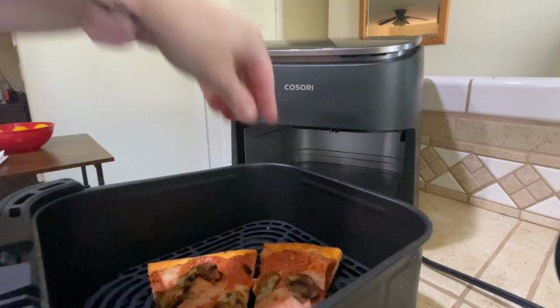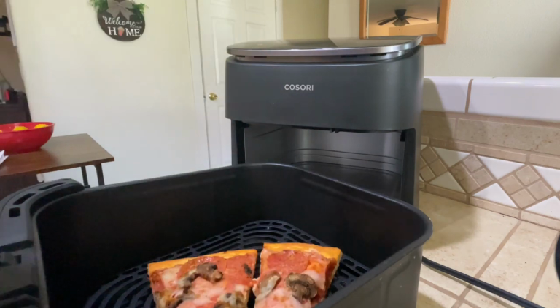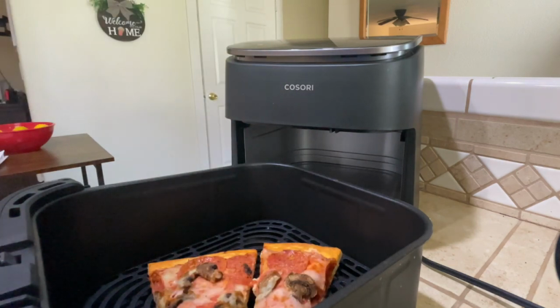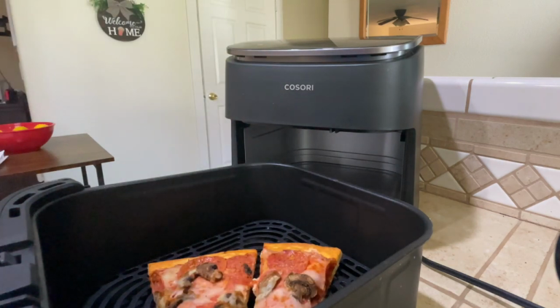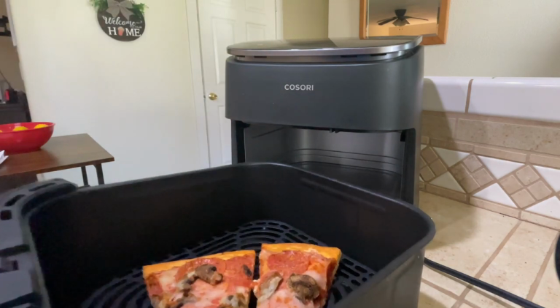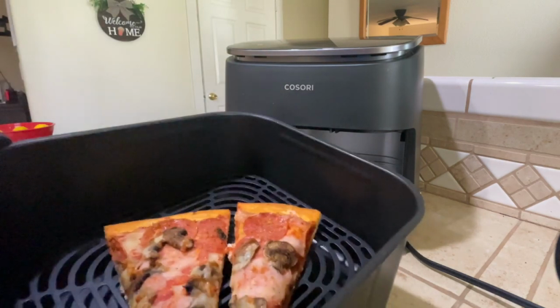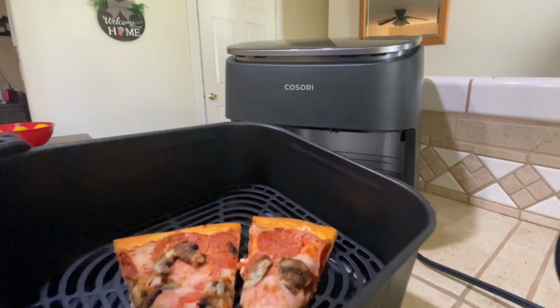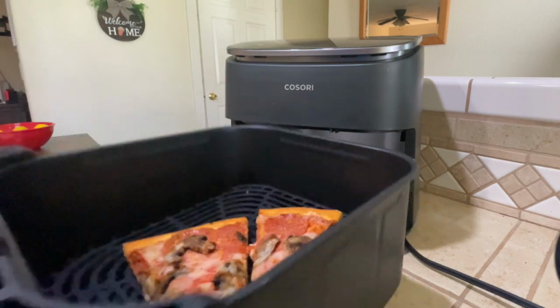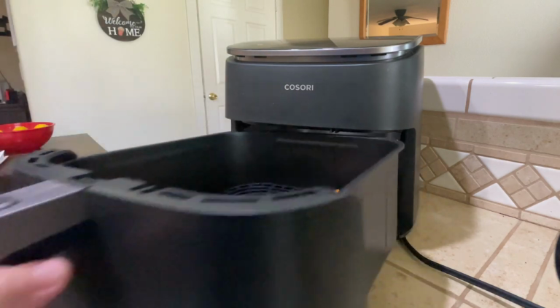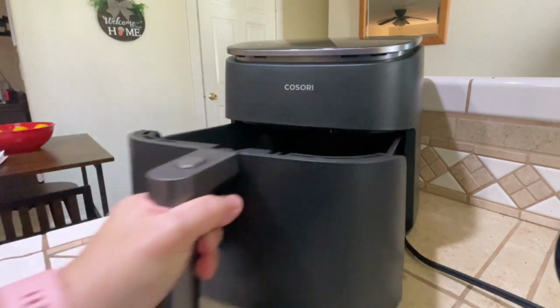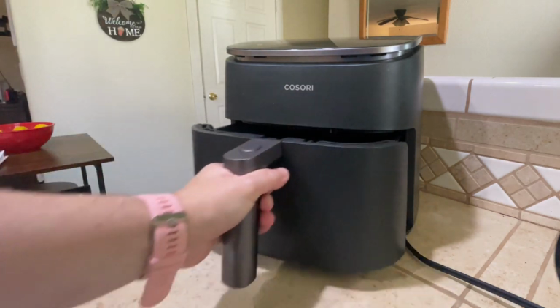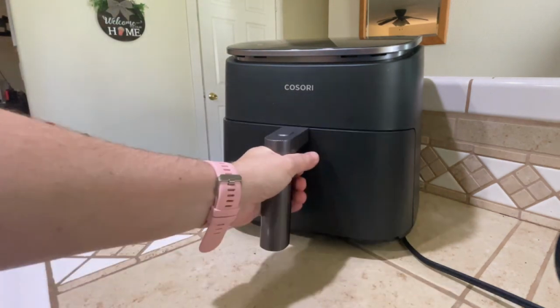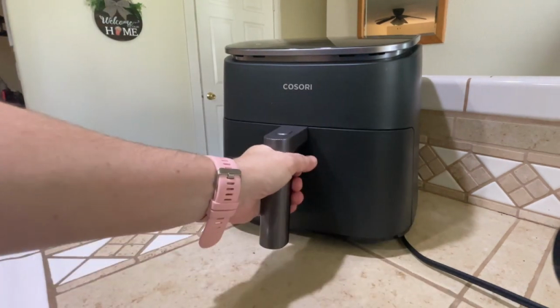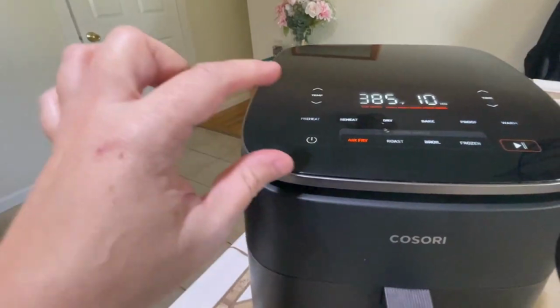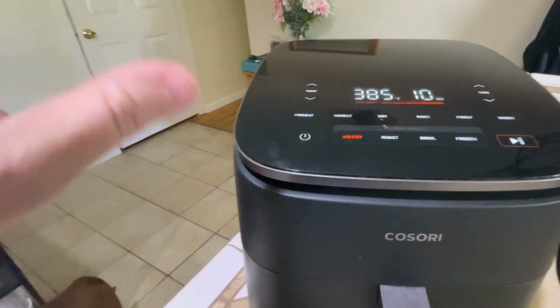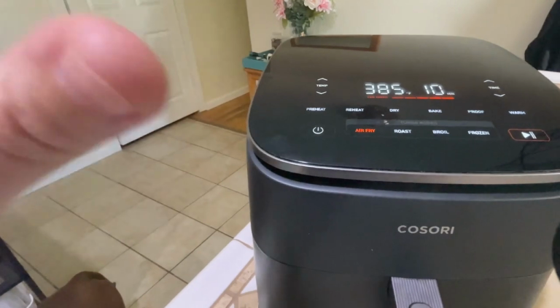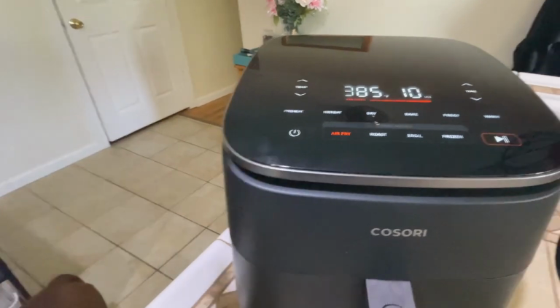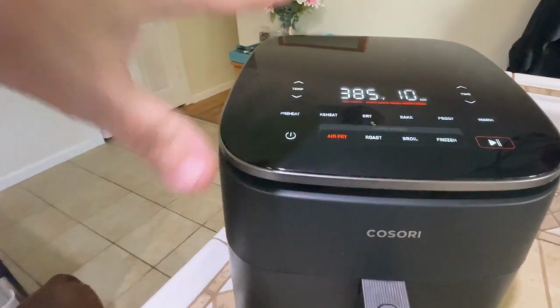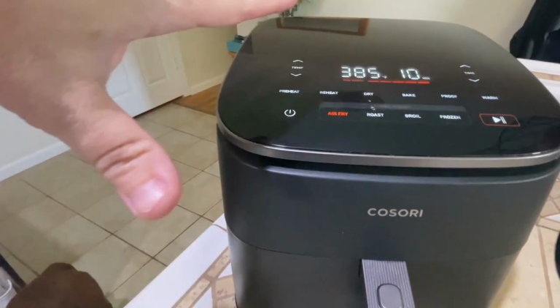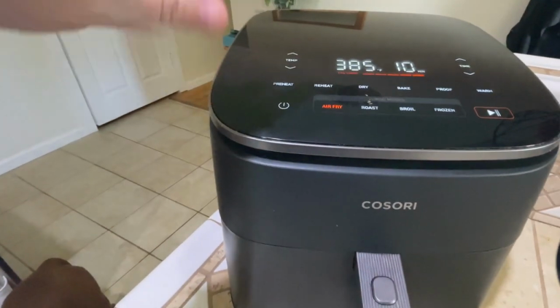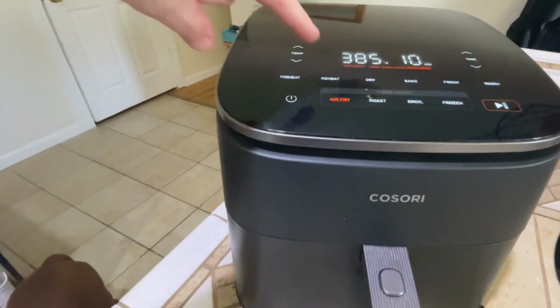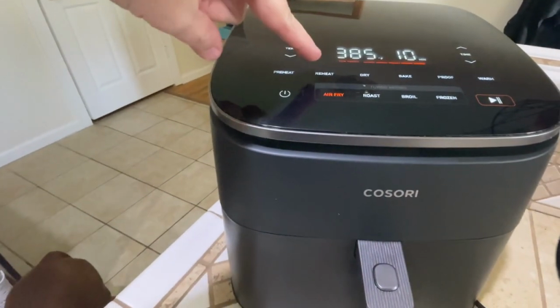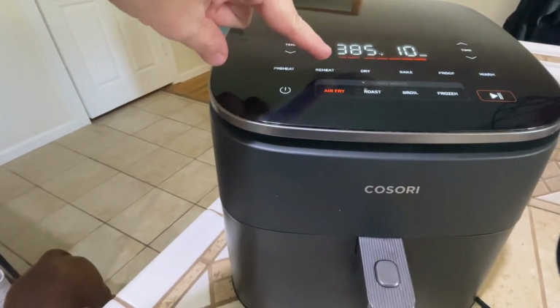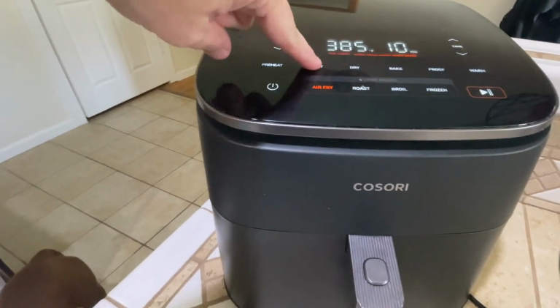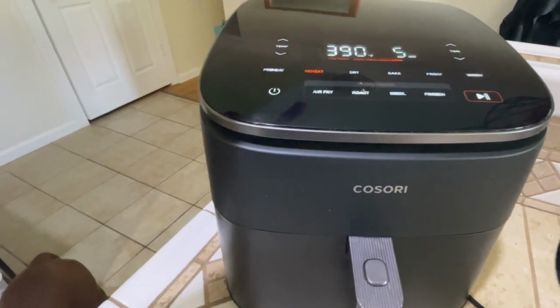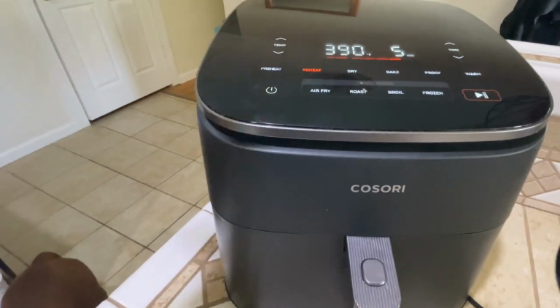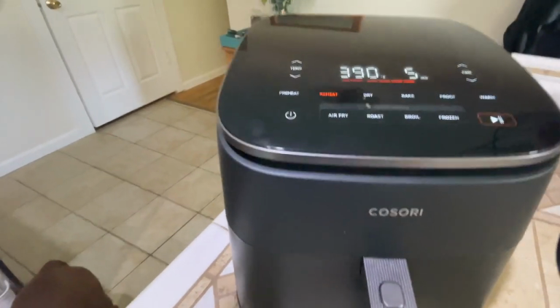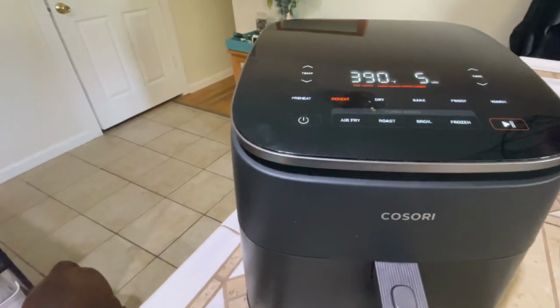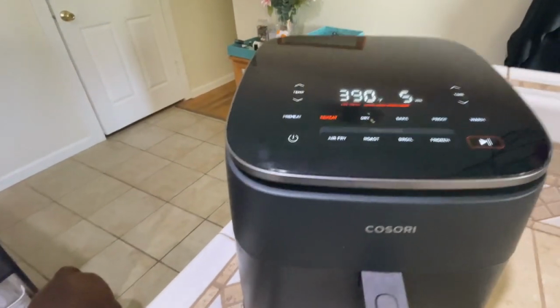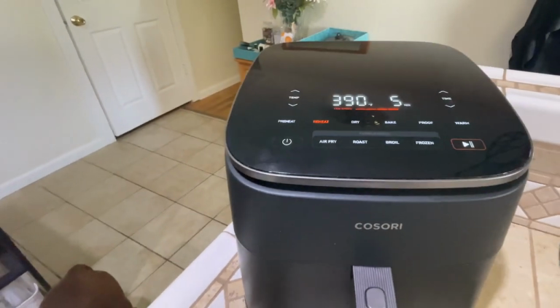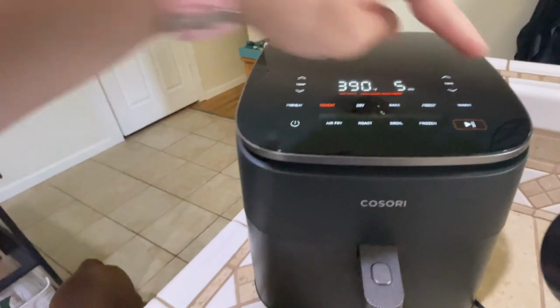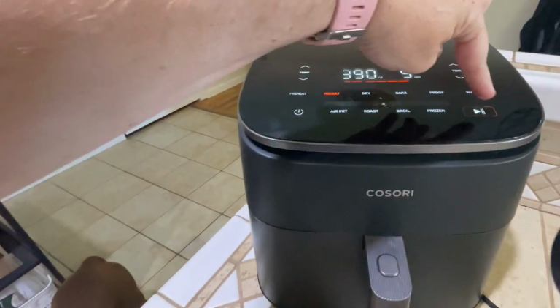Put it in there just right on the tray and put it in. When you turn it on, the controls come up automatically on the screen. I'm just going to click reheat and then have it go for five minutes.